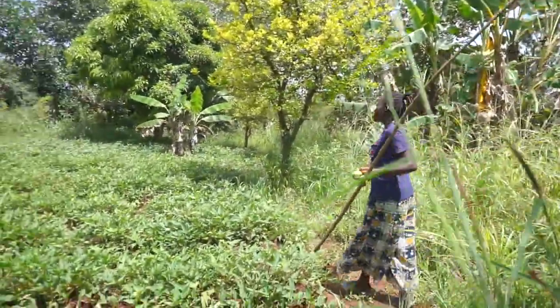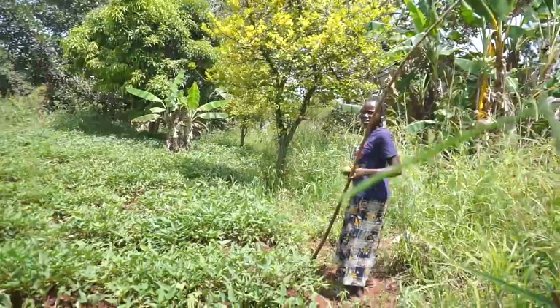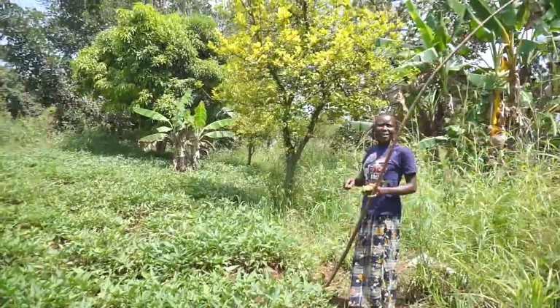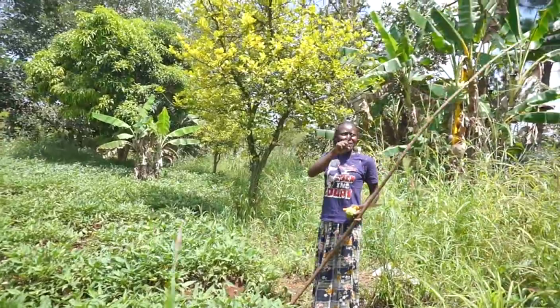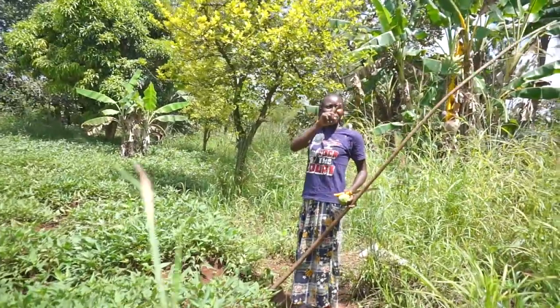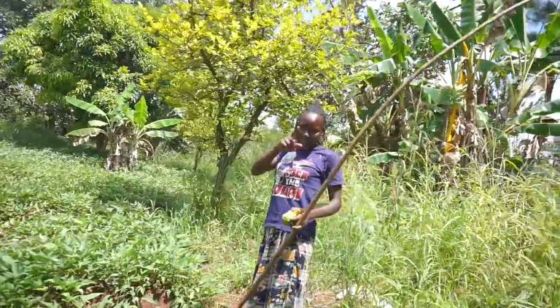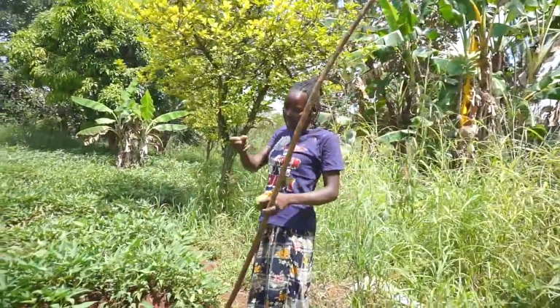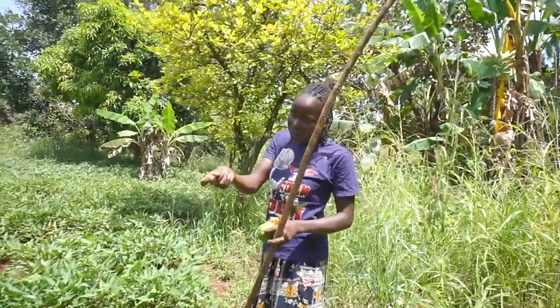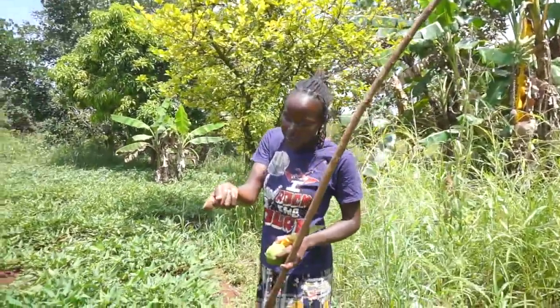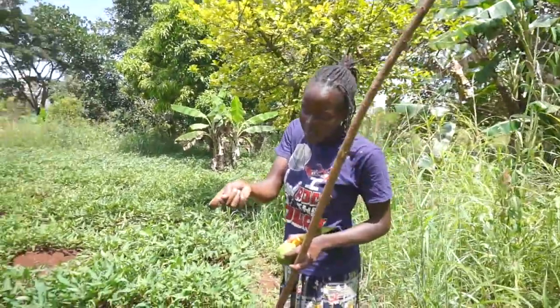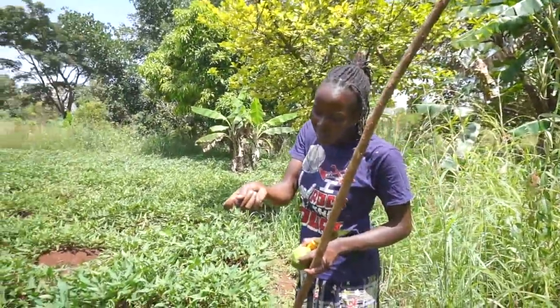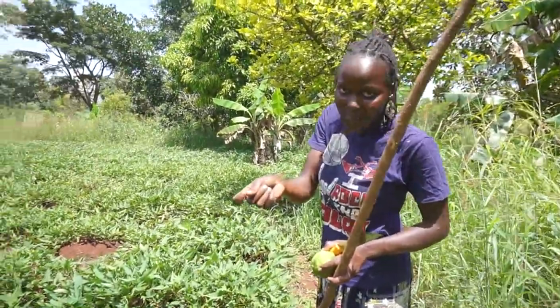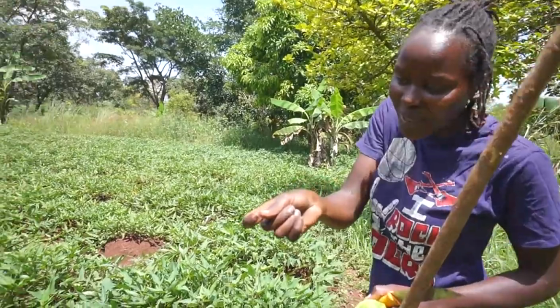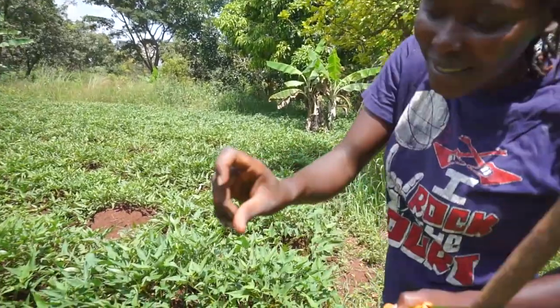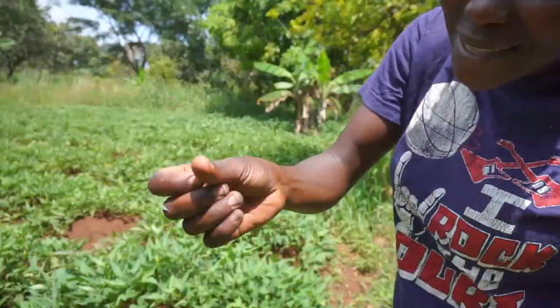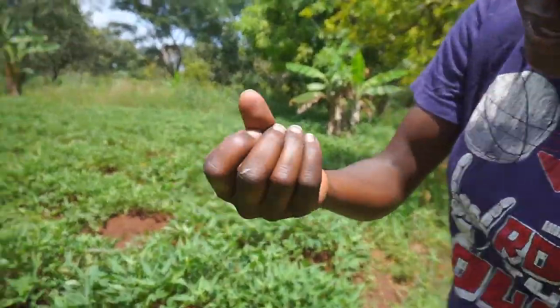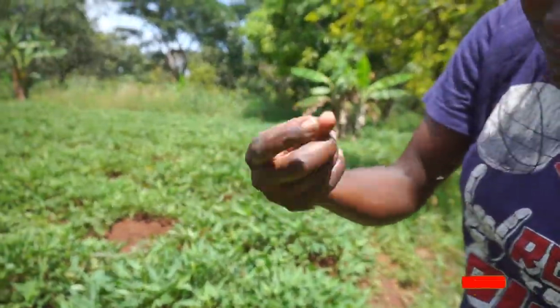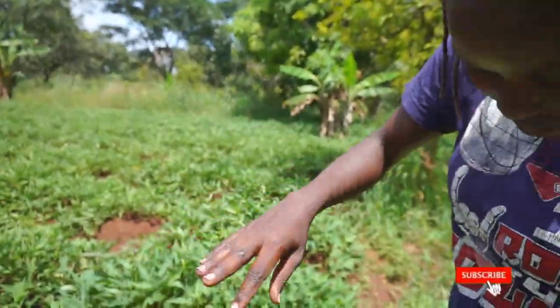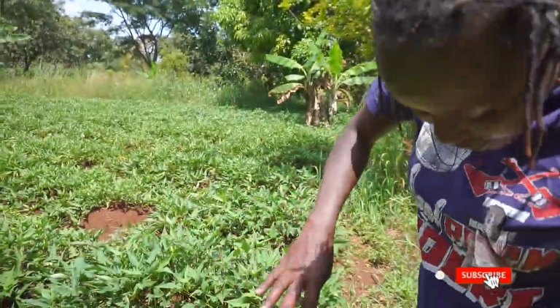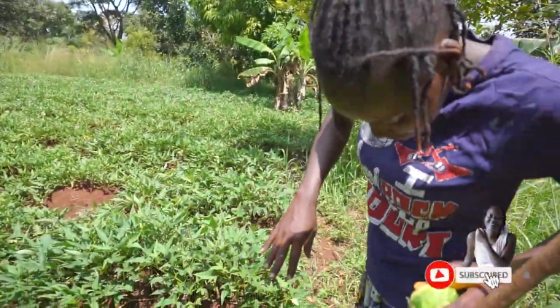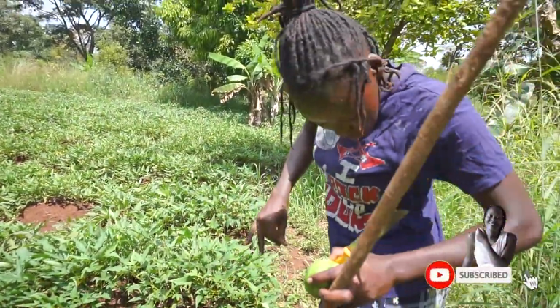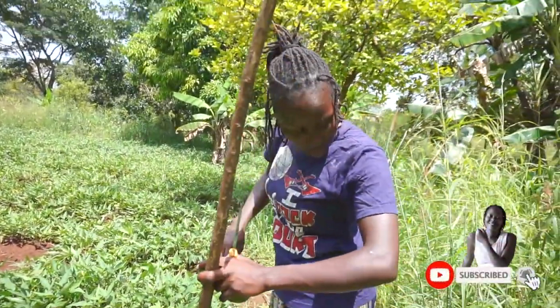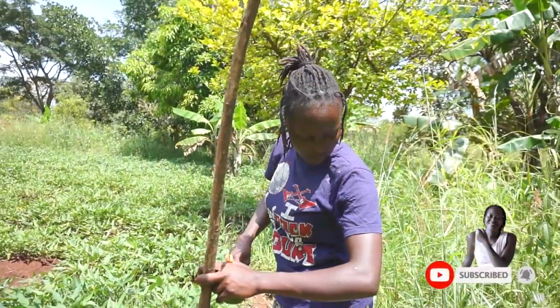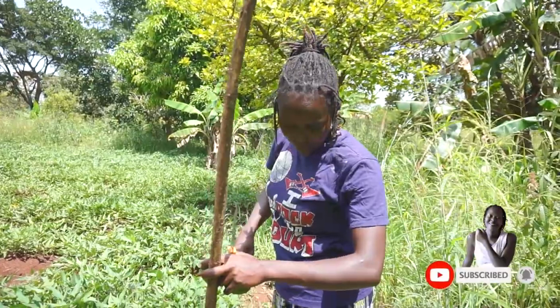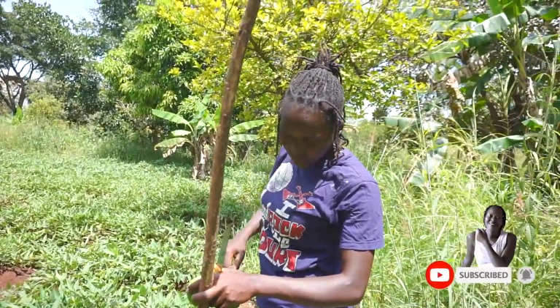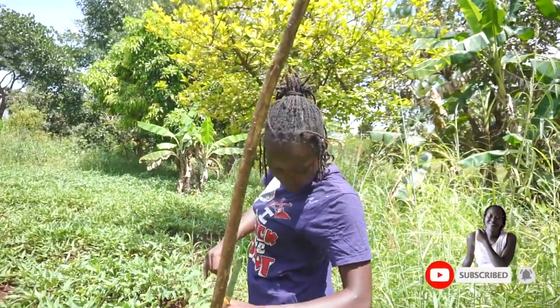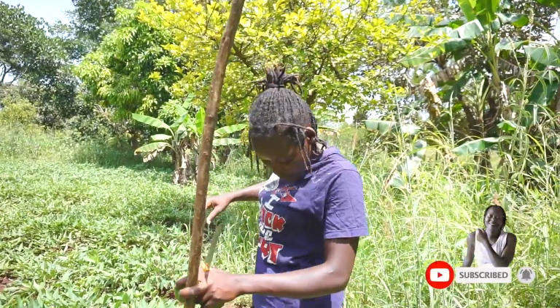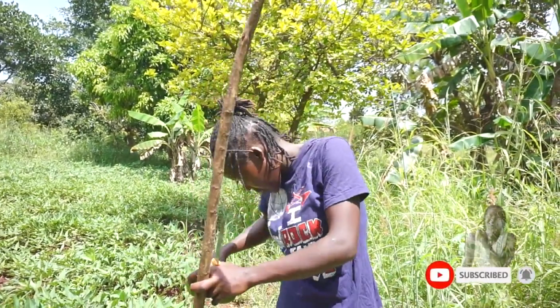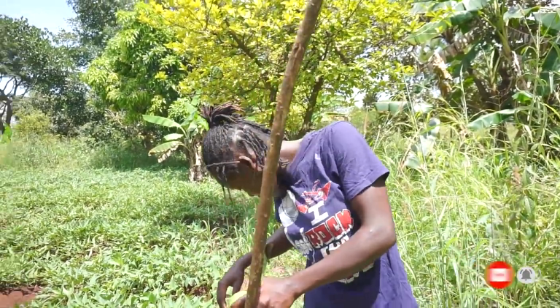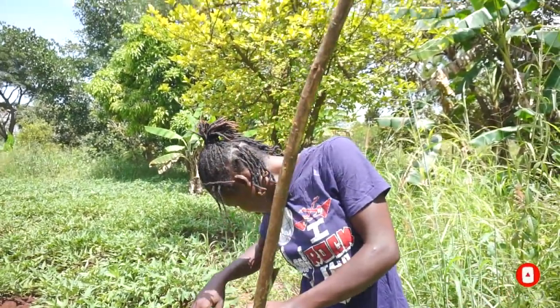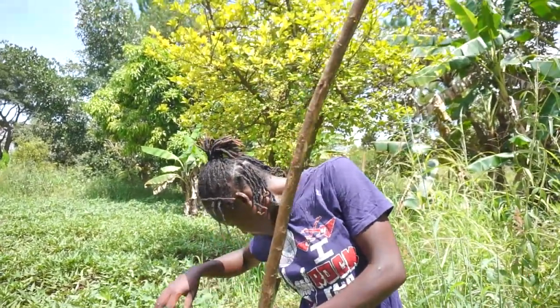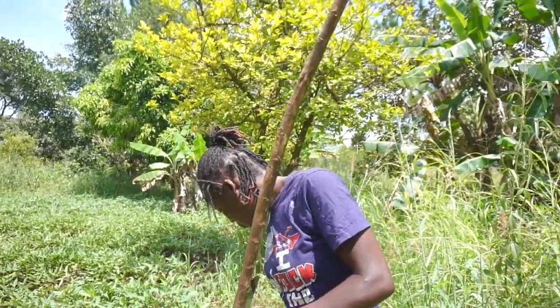There is no single day that I've picked lemon from this tree and these ants haven't bitten me. Have a look — it actually wants to bite me. There is no single day I've survived. Every time I come to pick, it has to bite me.